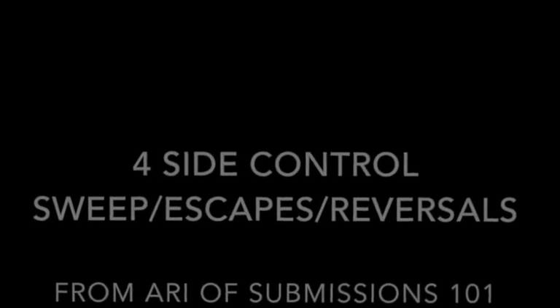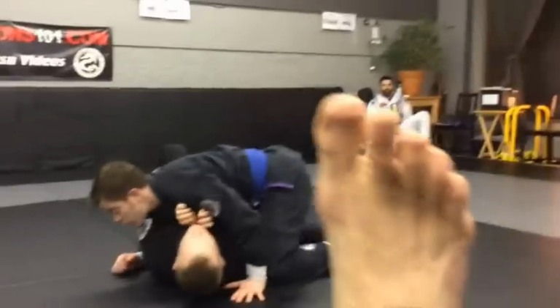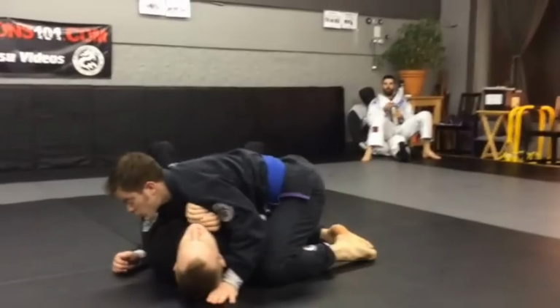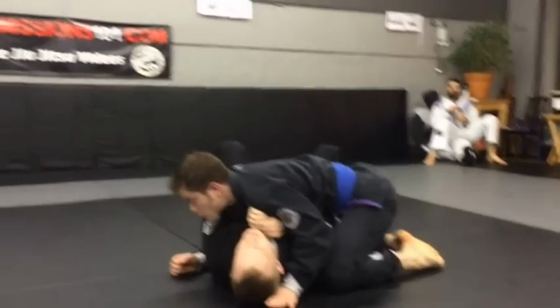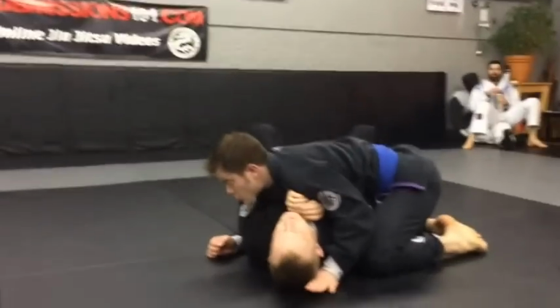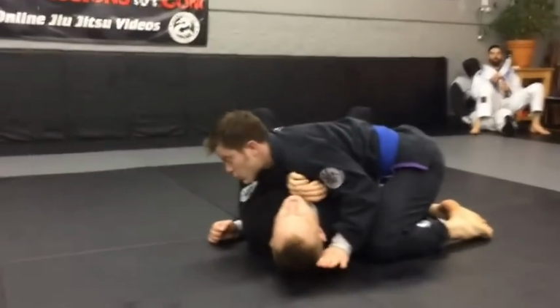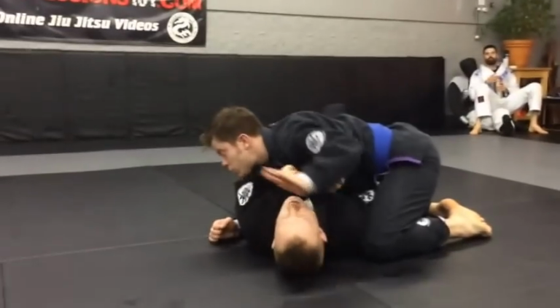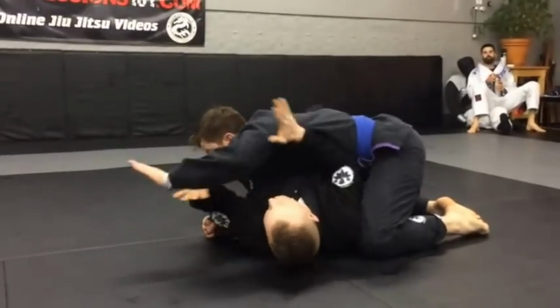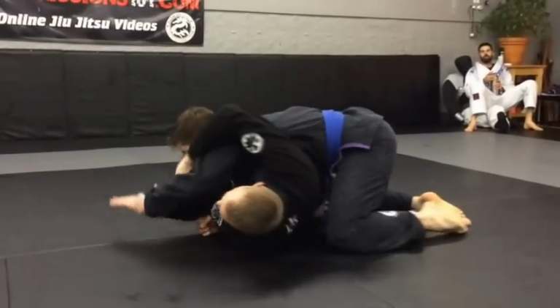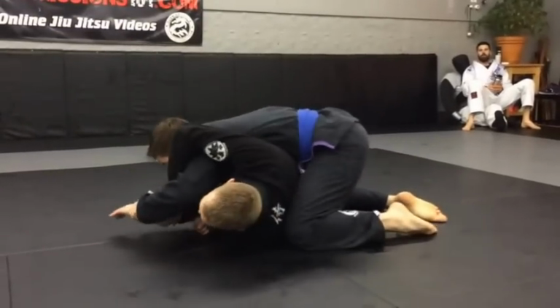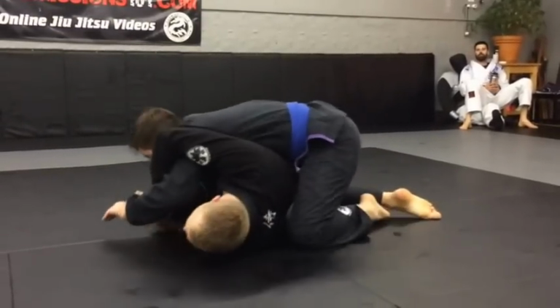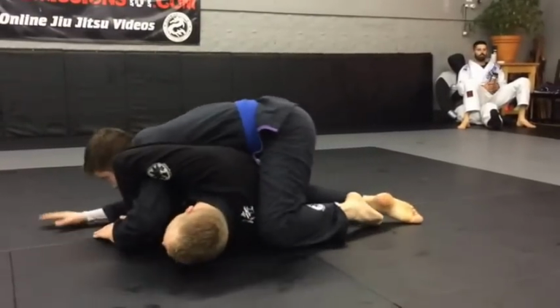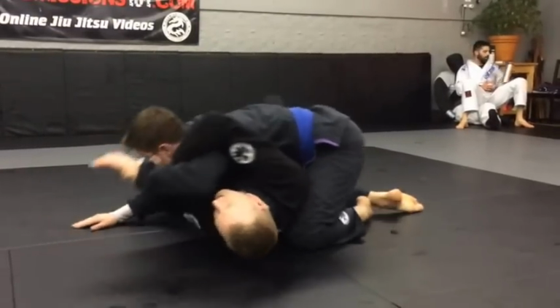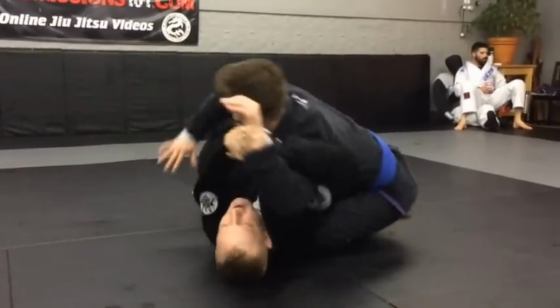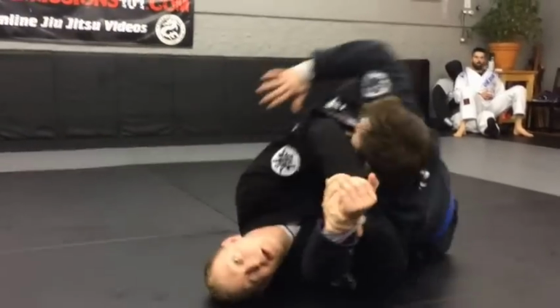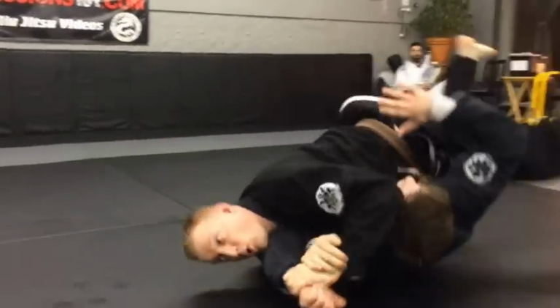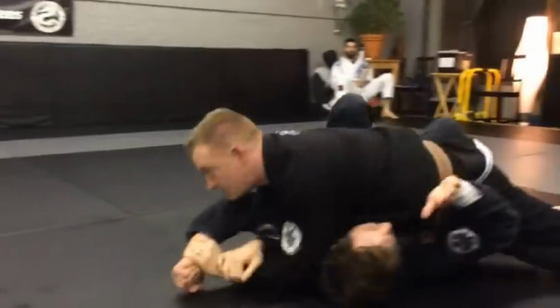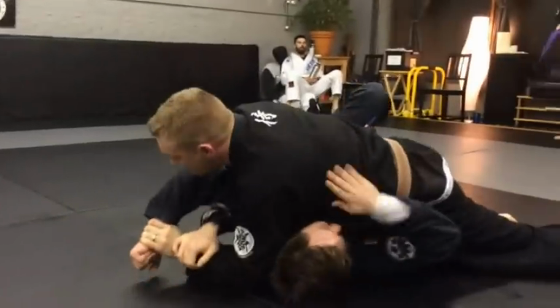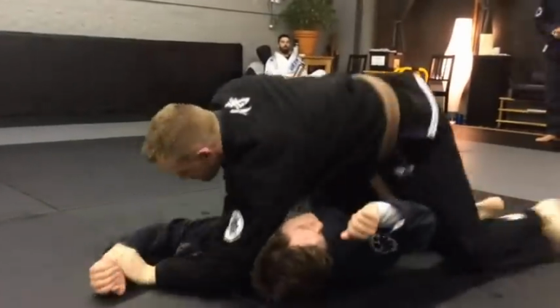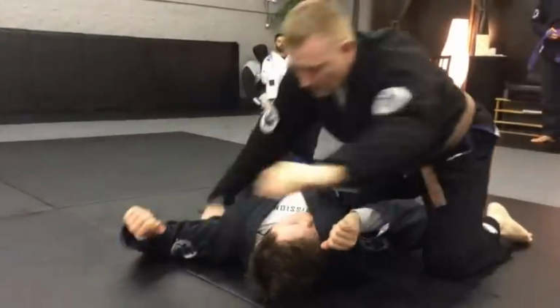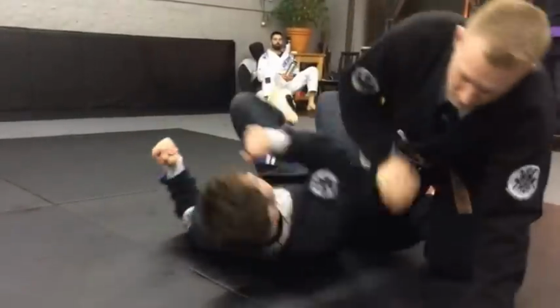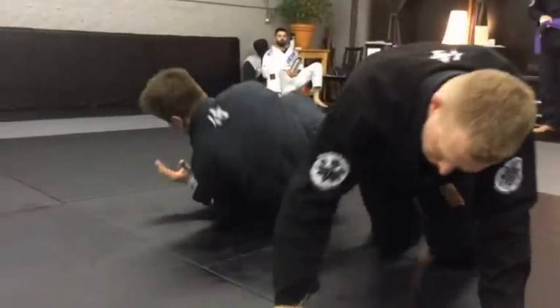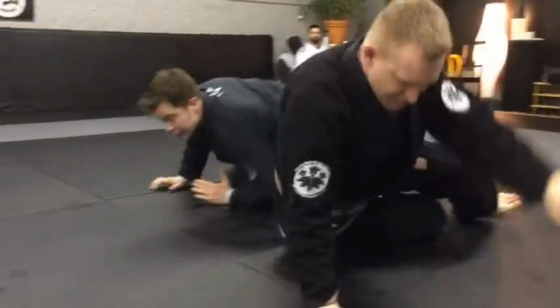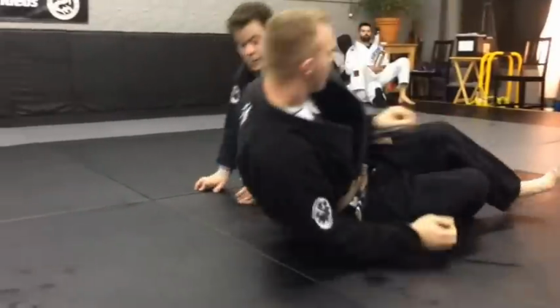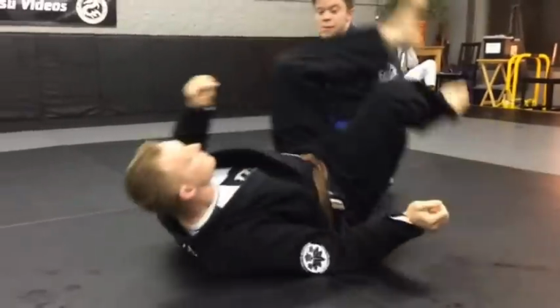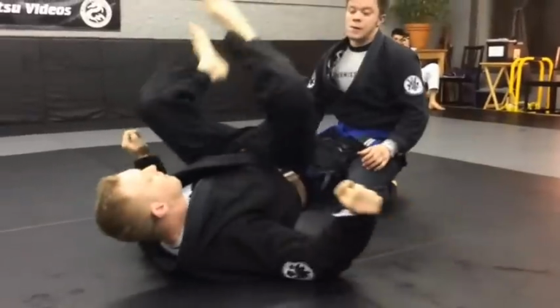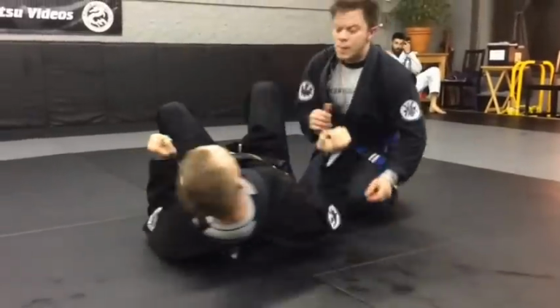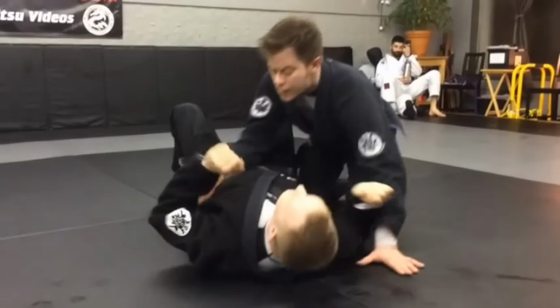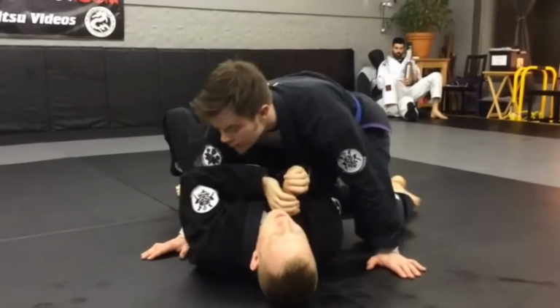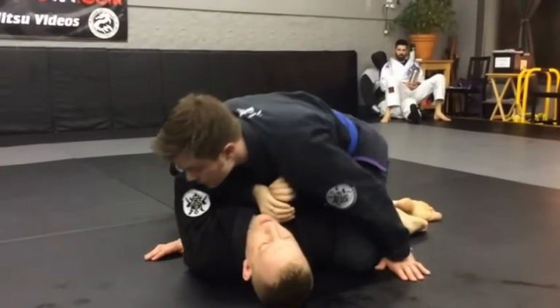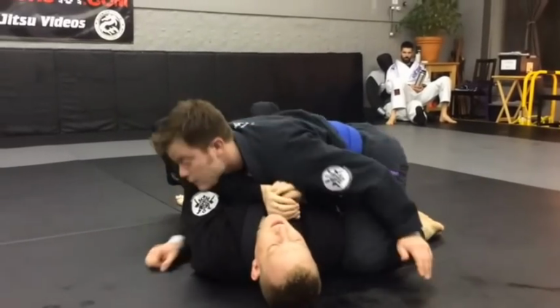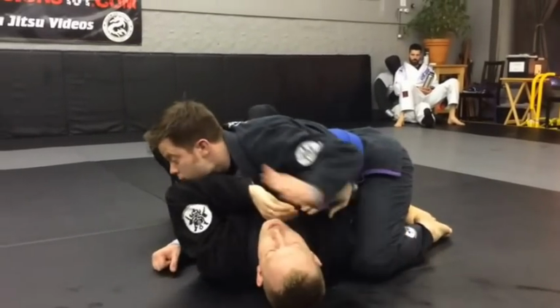Four different side control escapes. First one: hand comes over, I'm grabbing, I arch, come back, roll. That's for when your partner is pulling back after we go for that key lock.